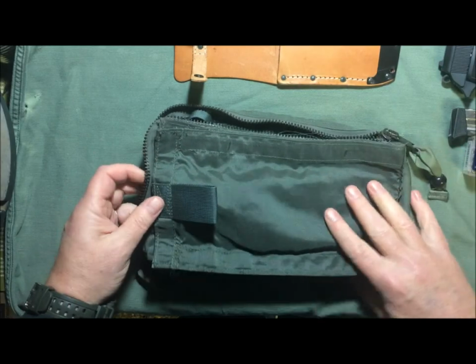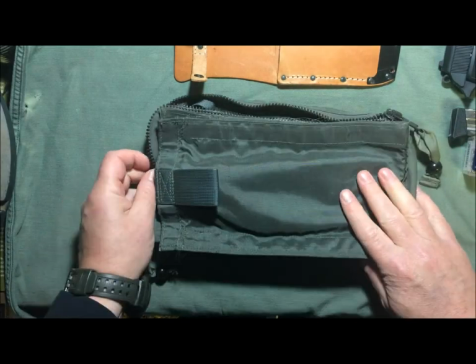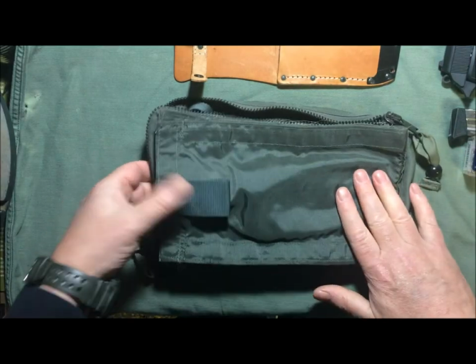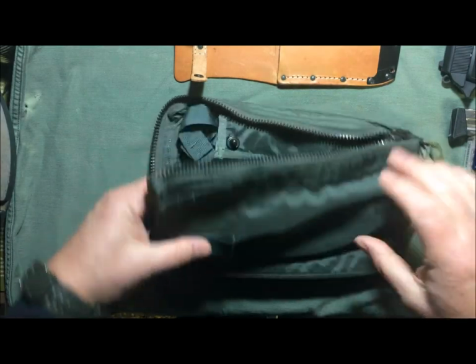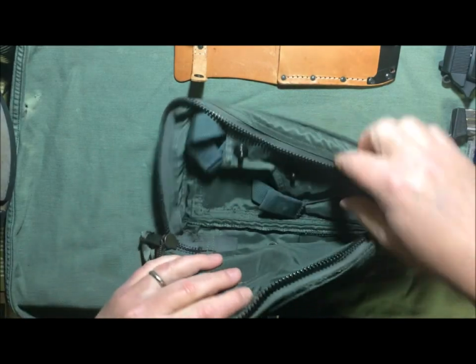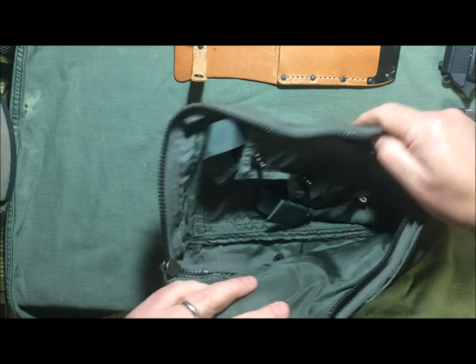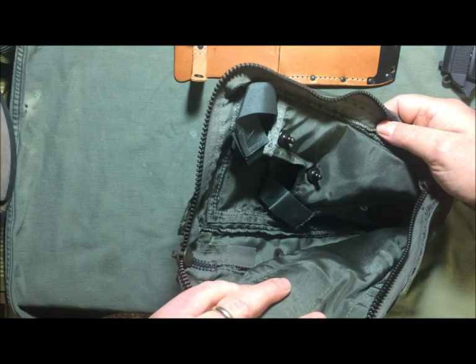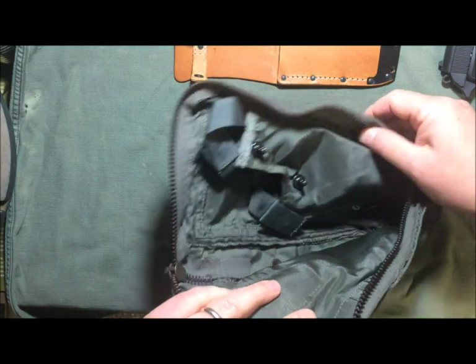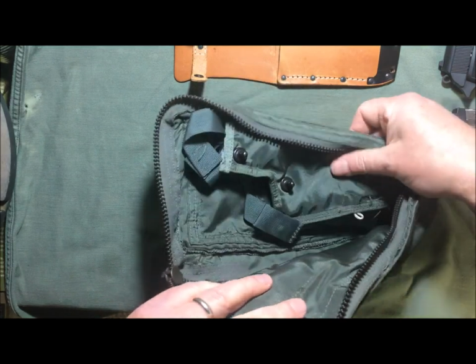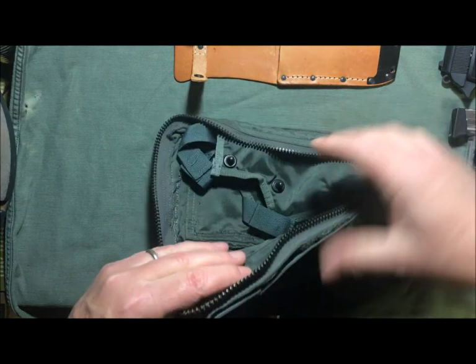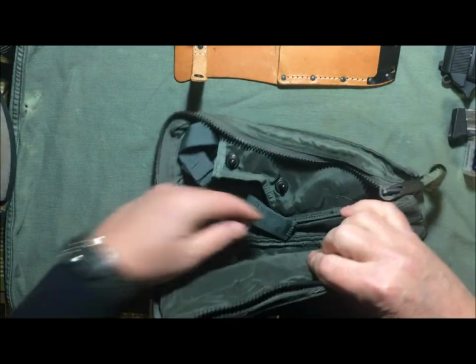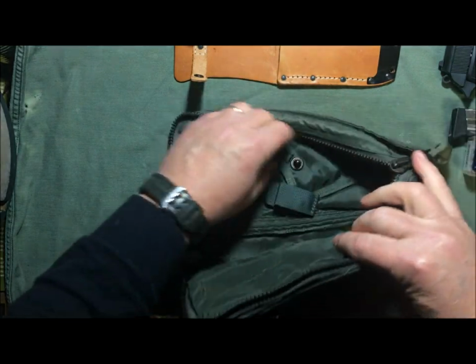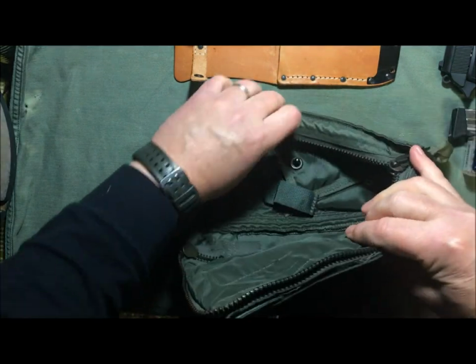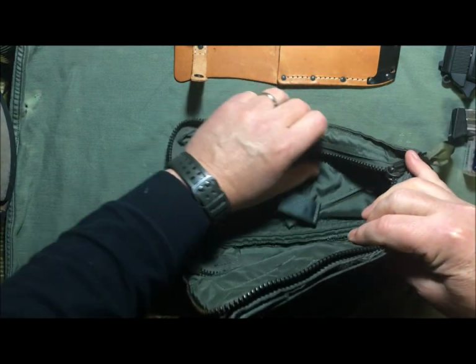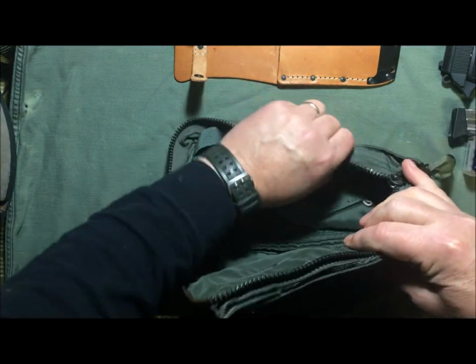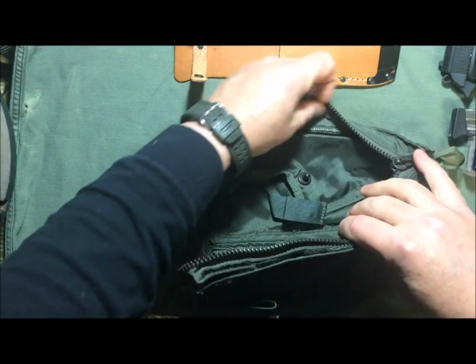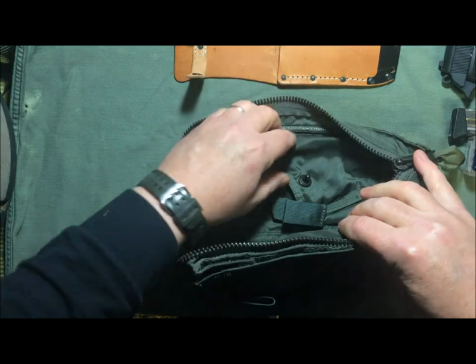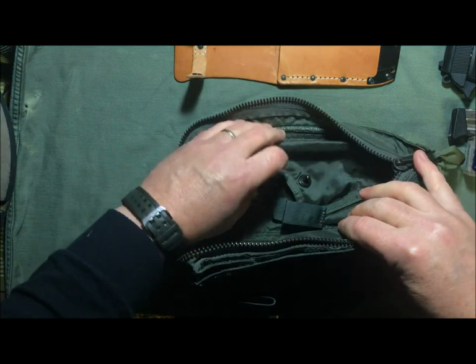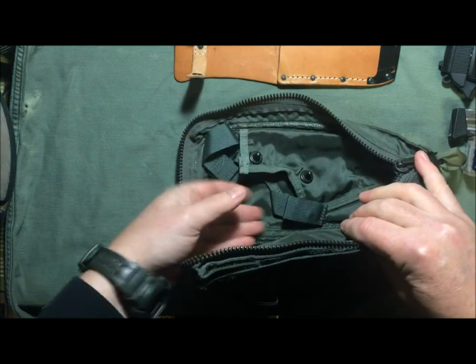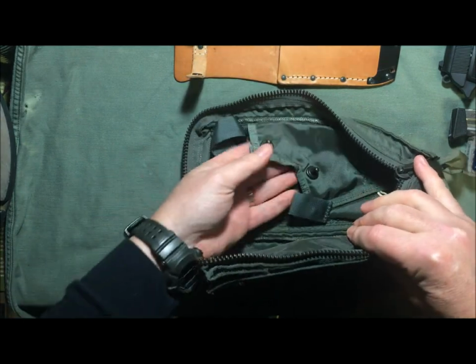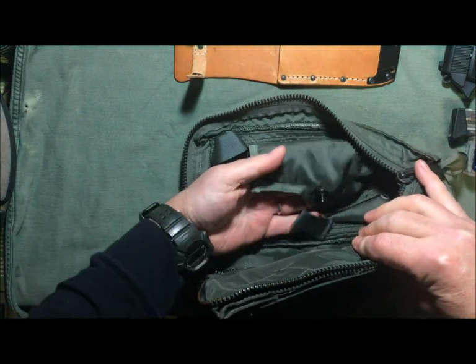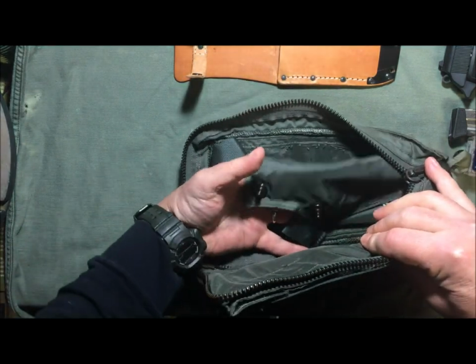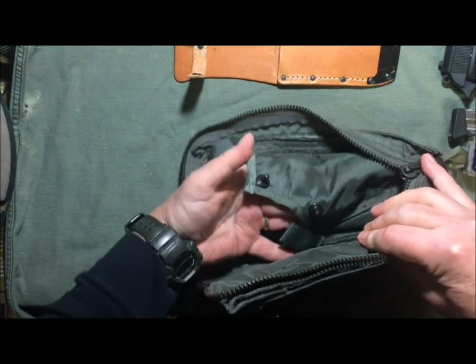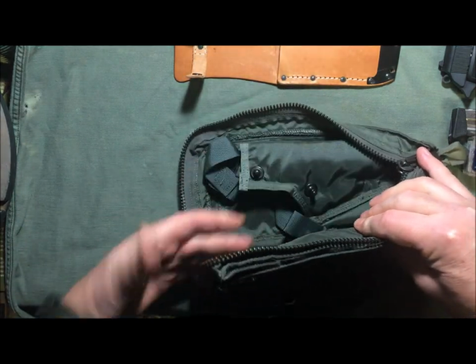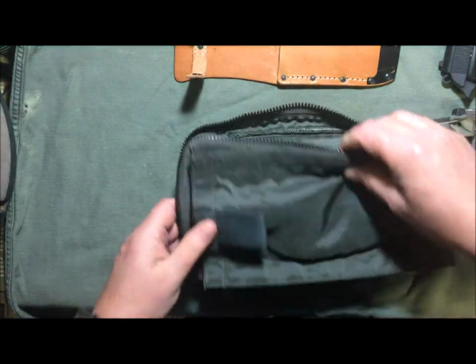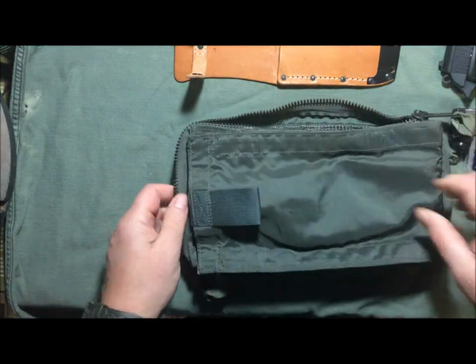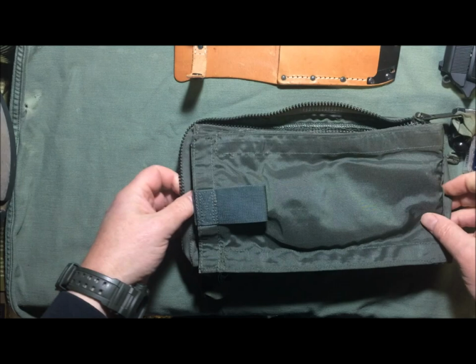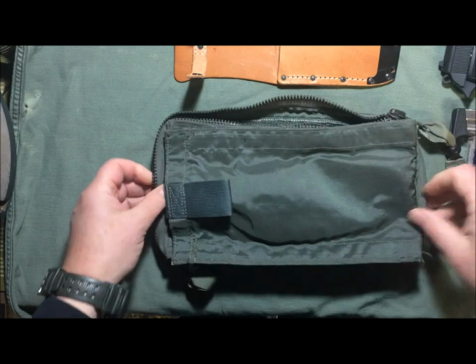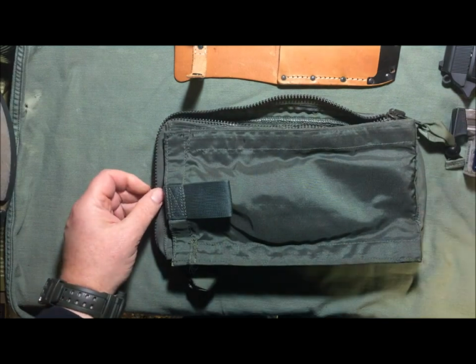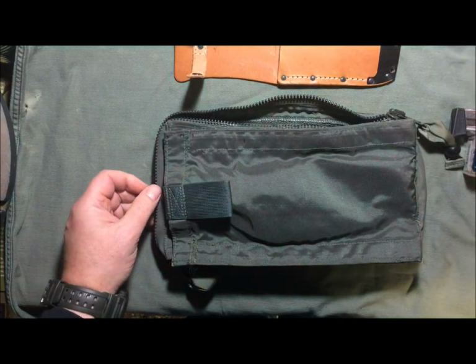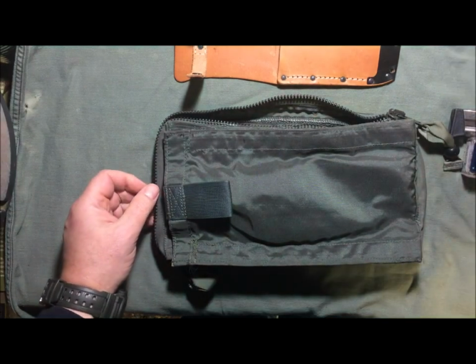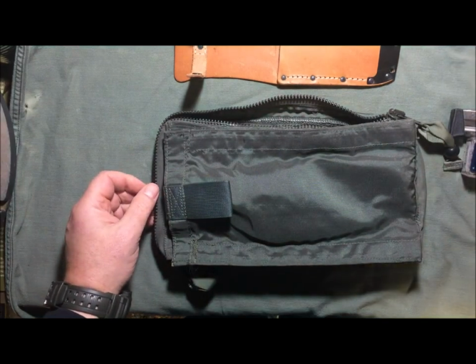With your pistol in there — these holsters were generally designed for the little .38 caliber revolvers that the Air Force and Navy carried back then. I personally use a PPK in mine.